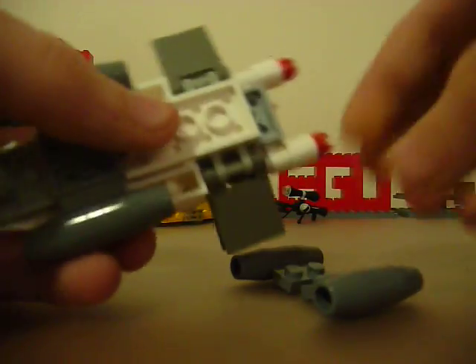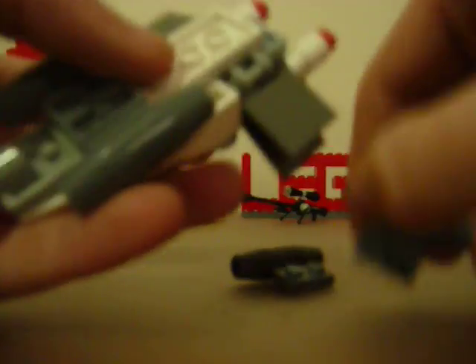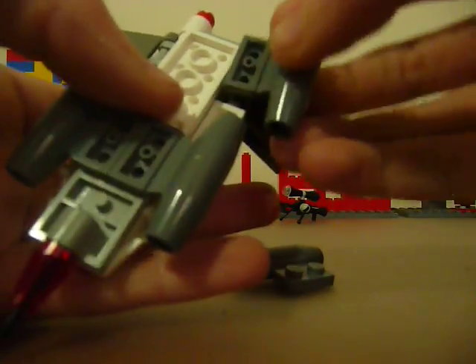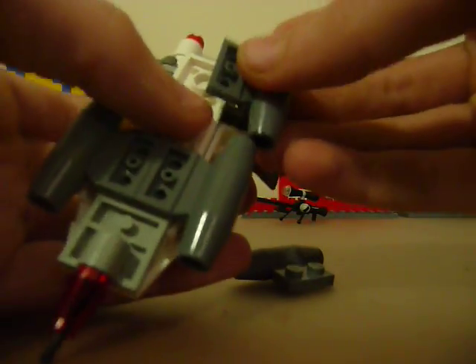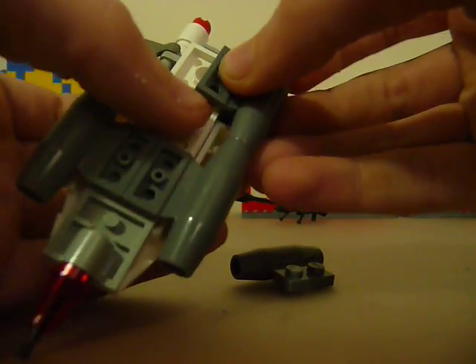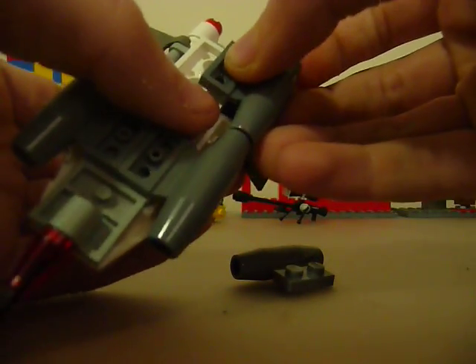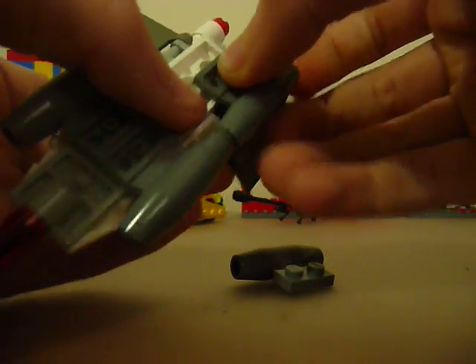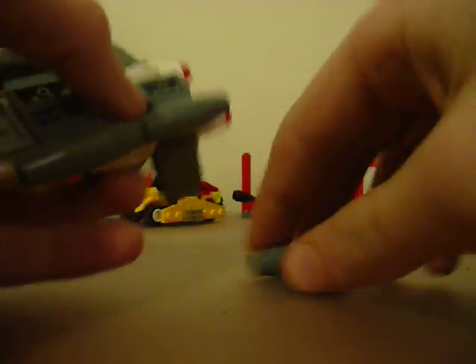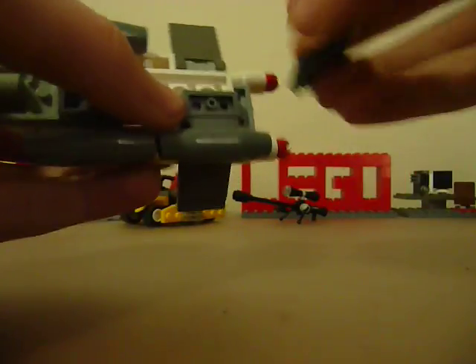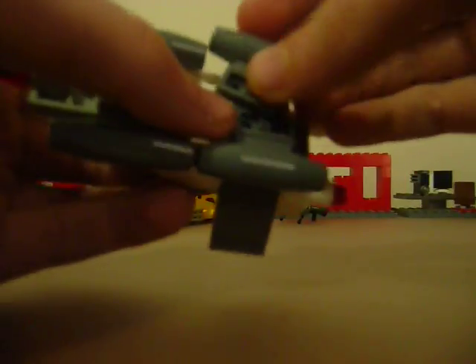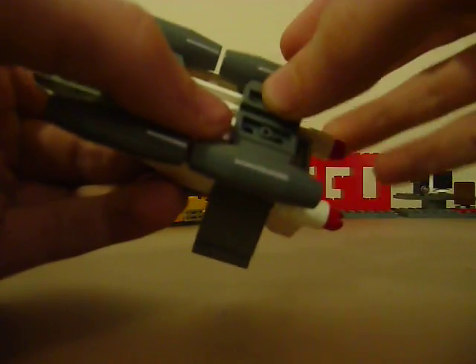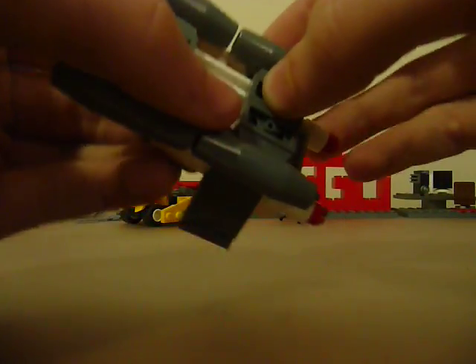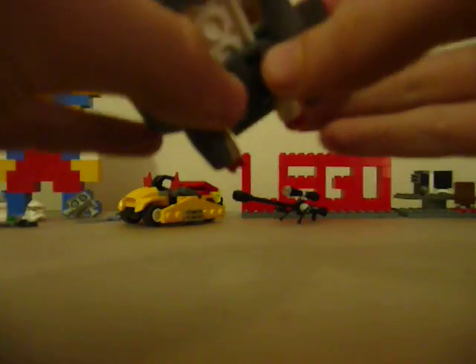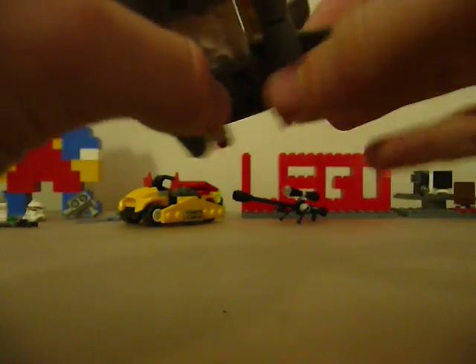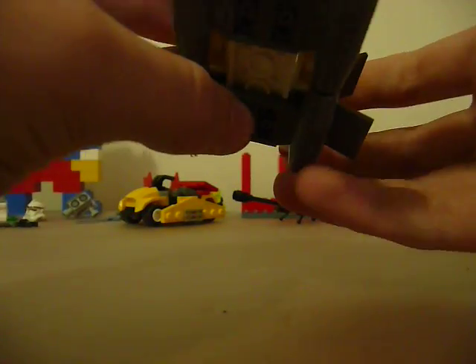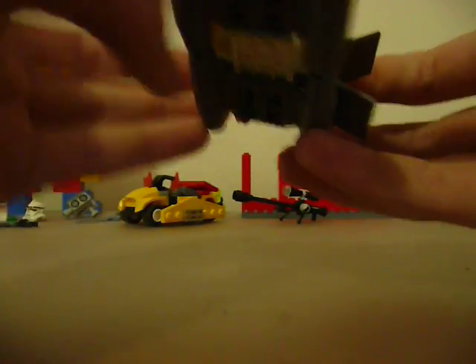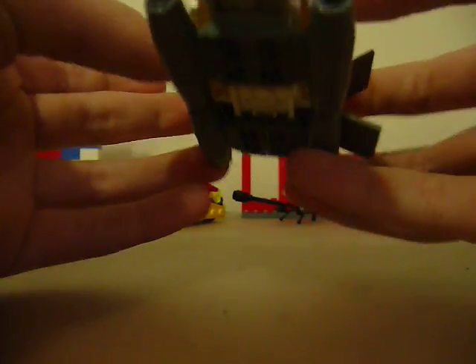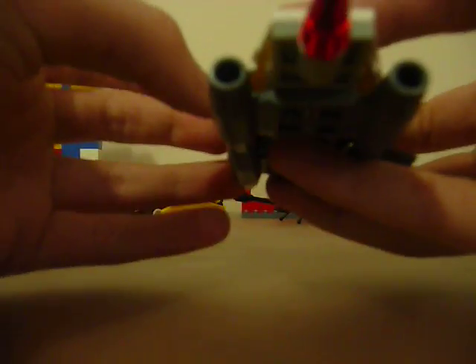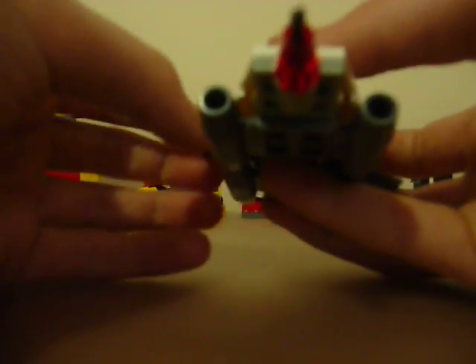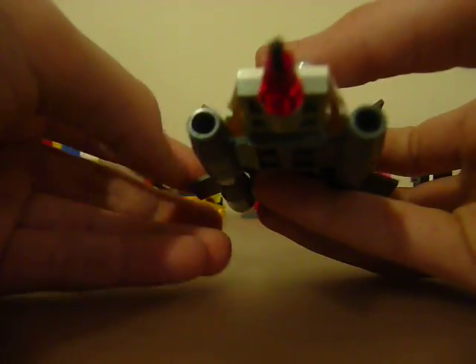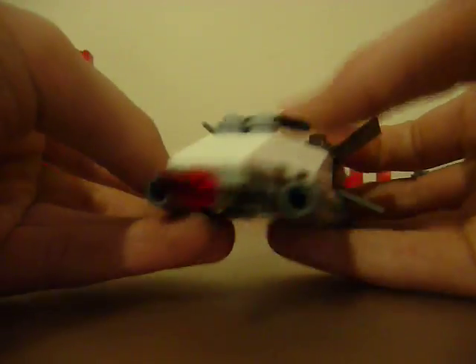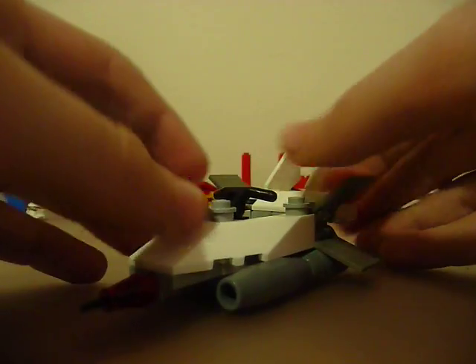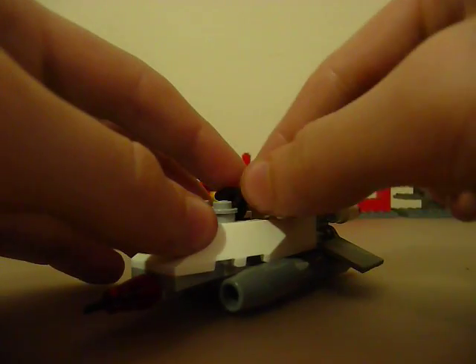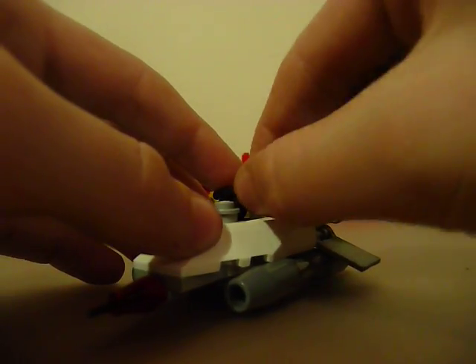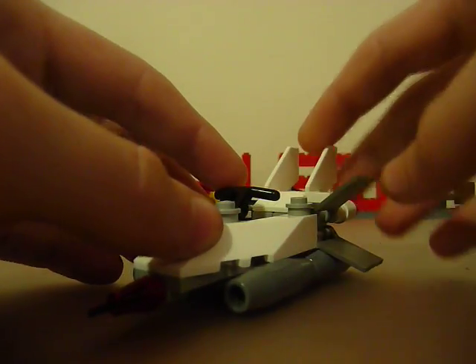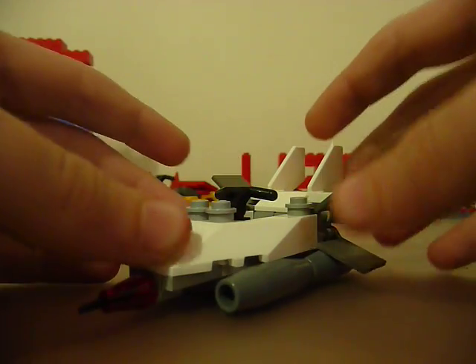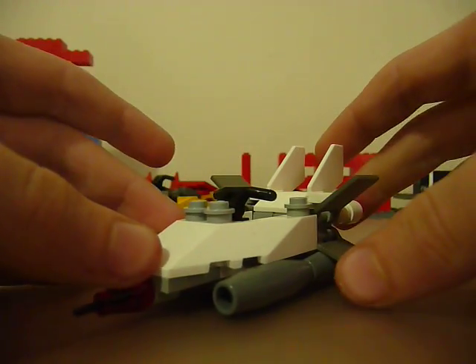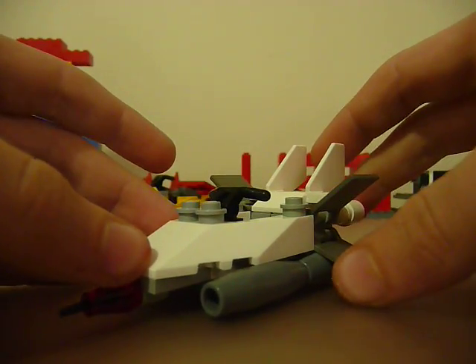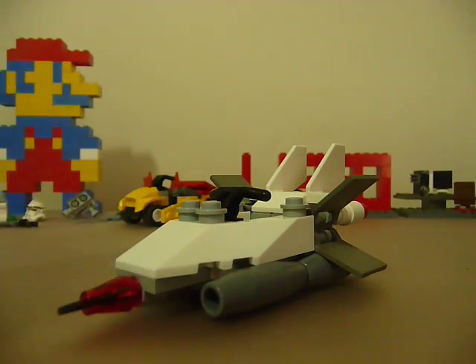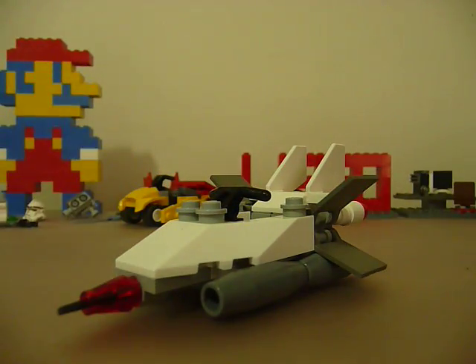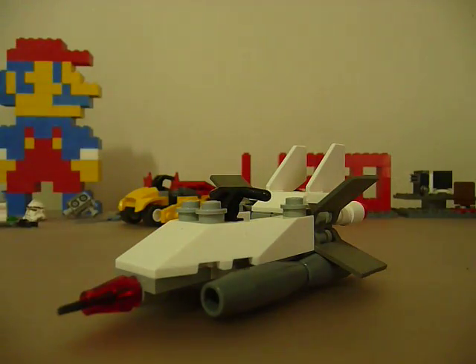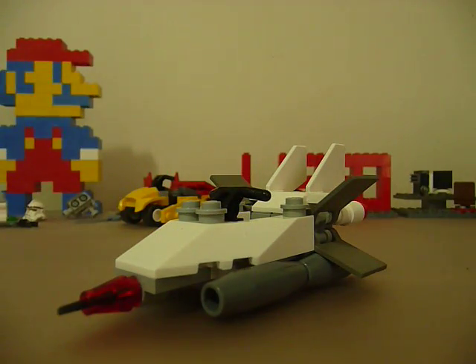Your jet engines might snap off — just put them right back — and then fold those wings down like this. And you have your LEGO hovercraft. Thanks for watching. See you next time.